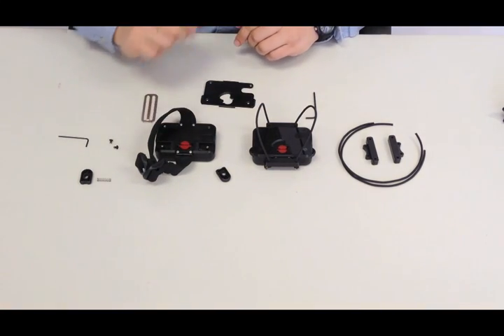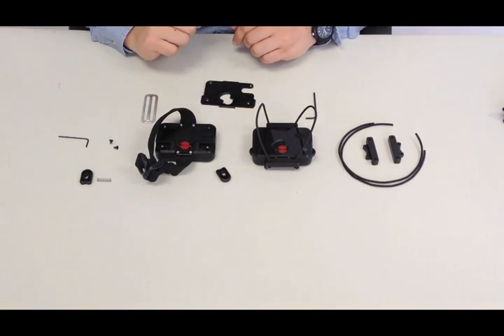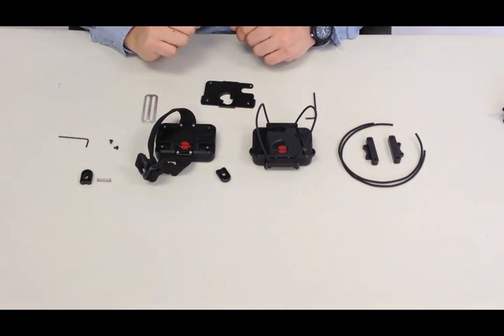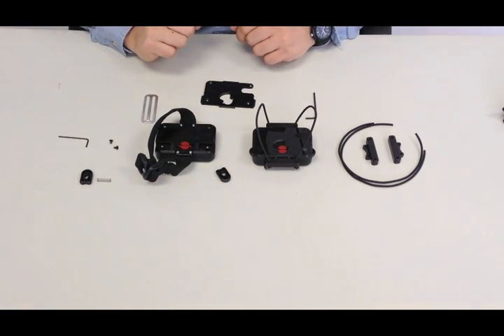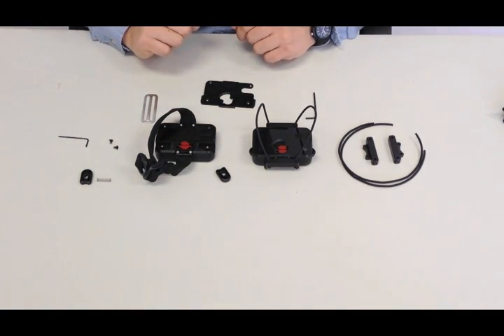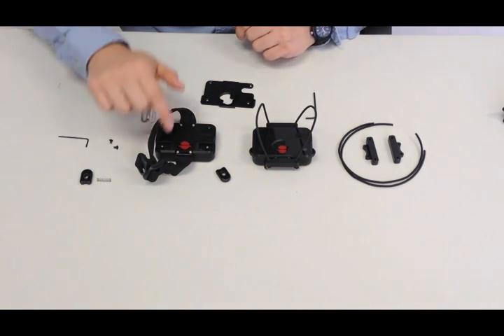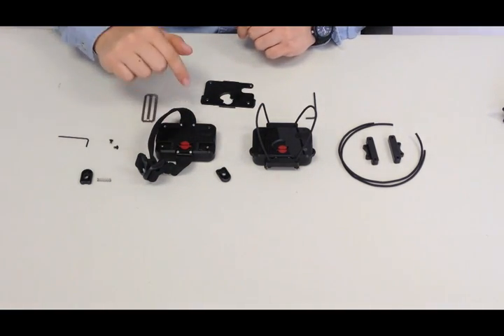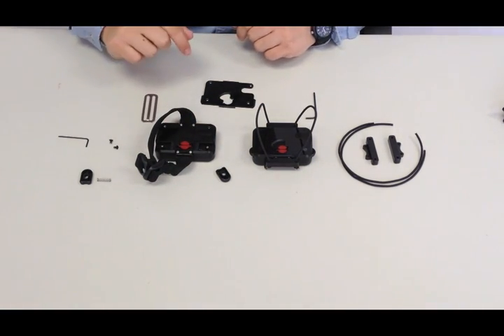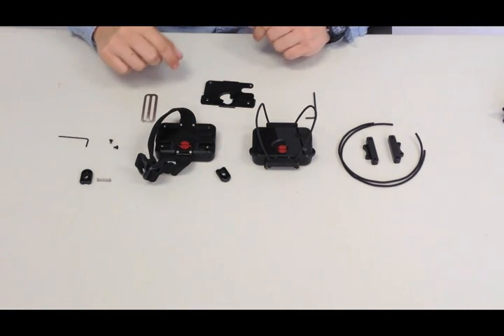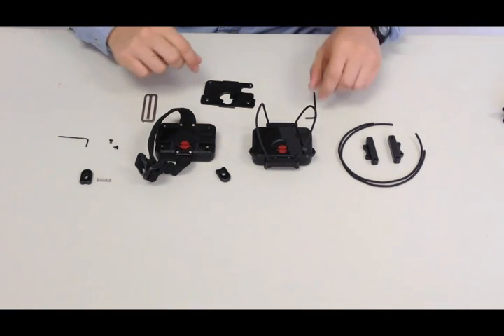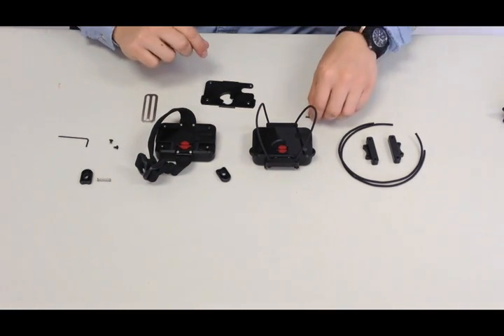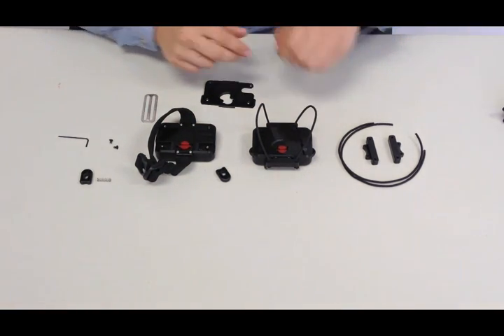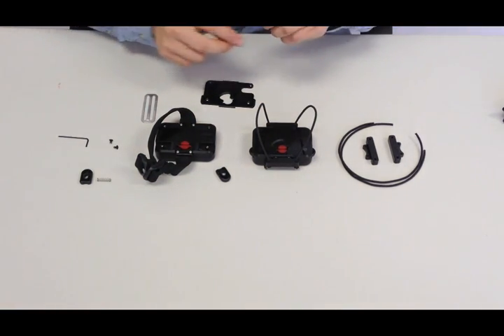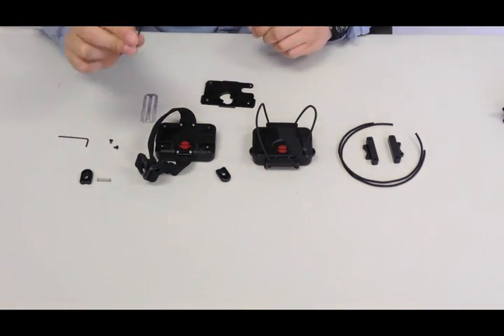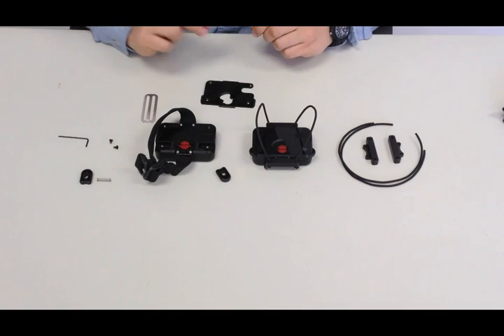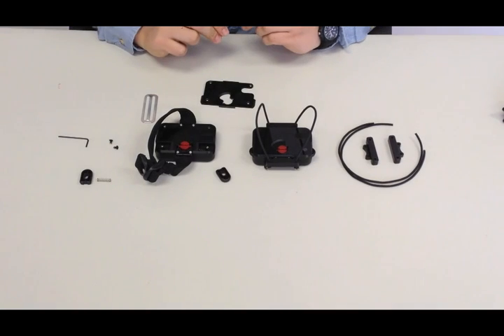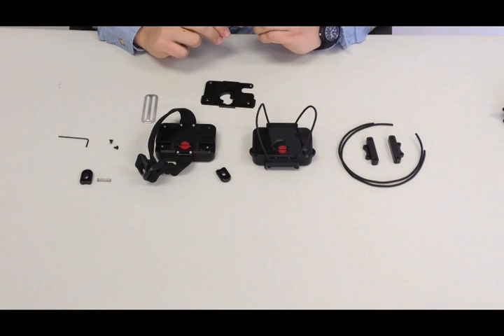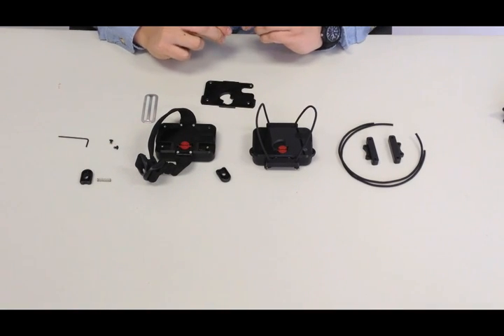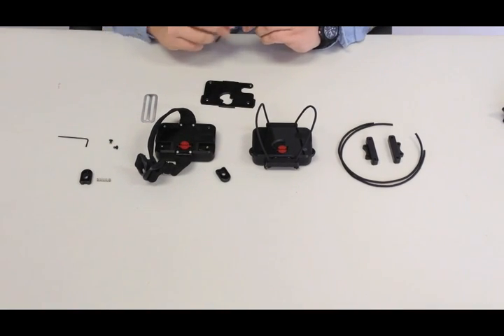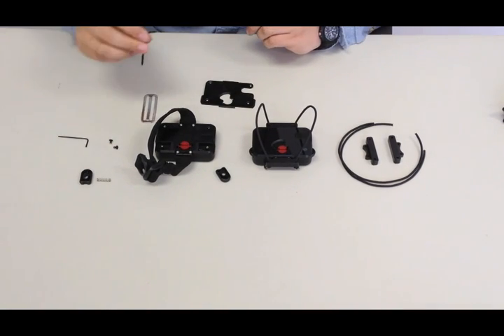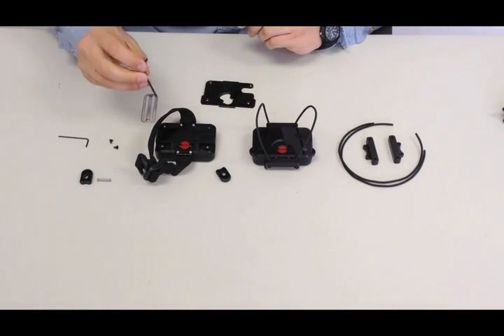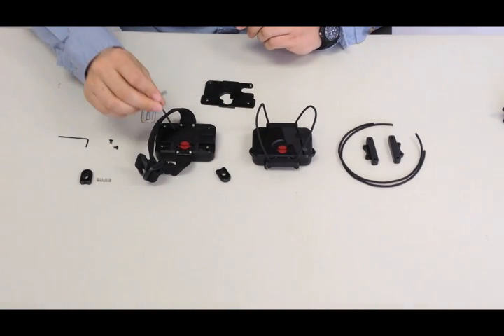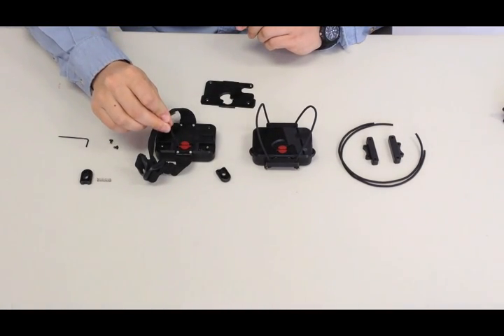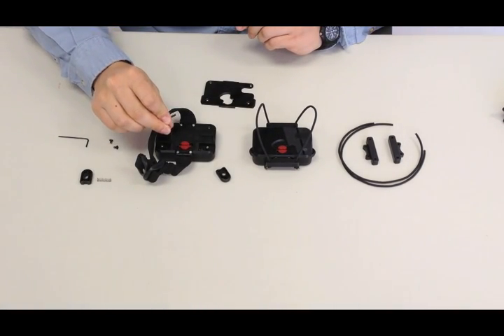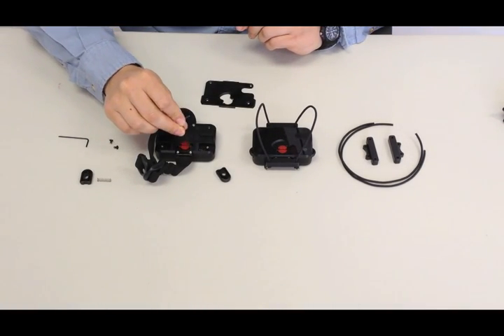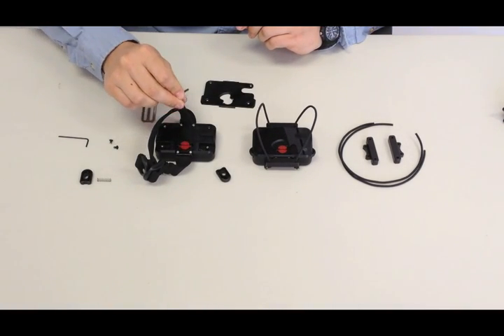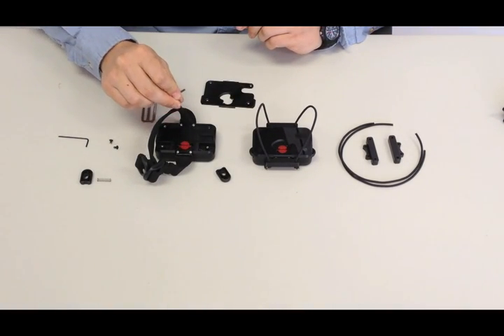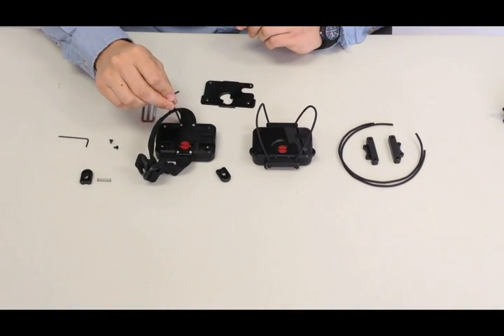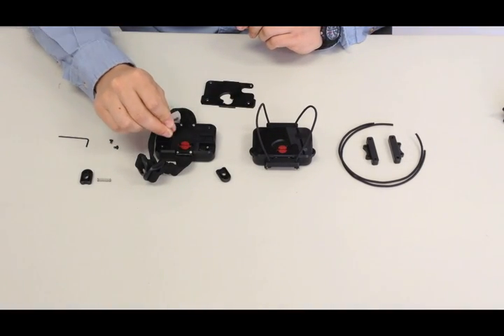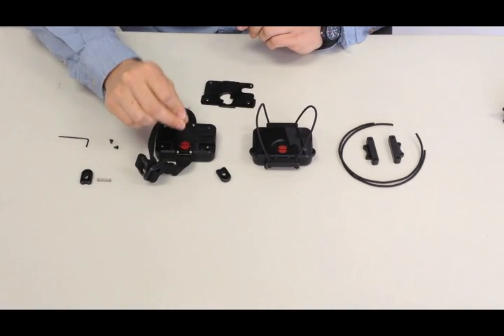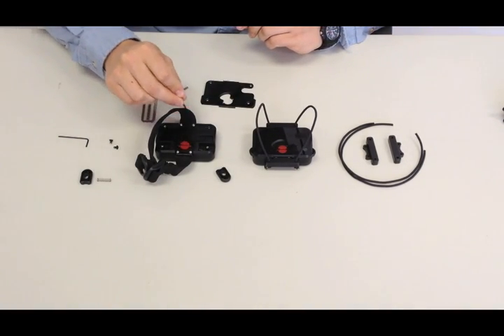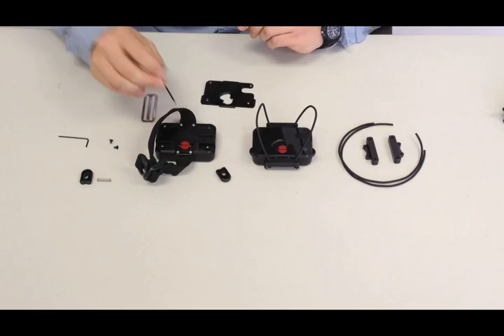In order to remove the stock strap, take the 3/32nd allen key and use it to remove the four screws holding the strap in place.